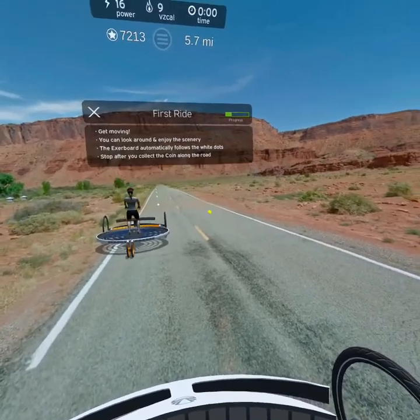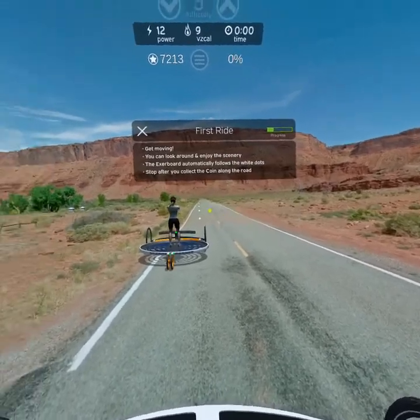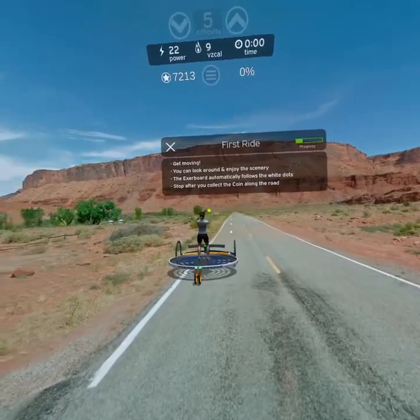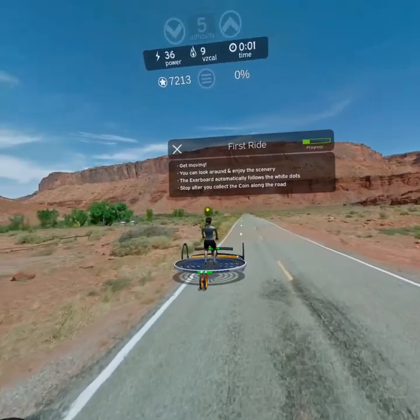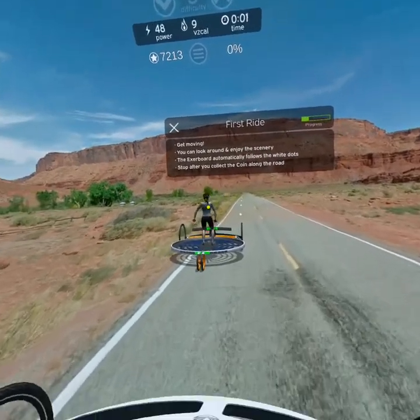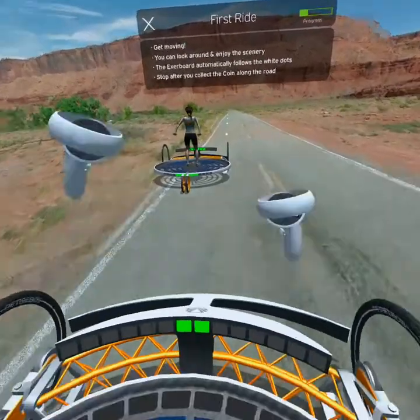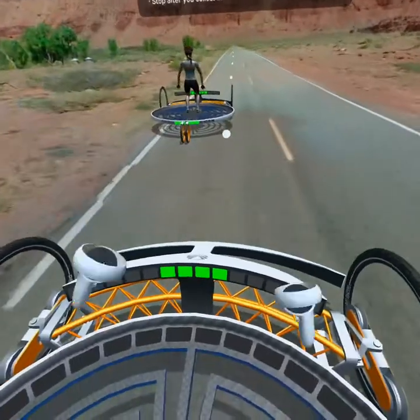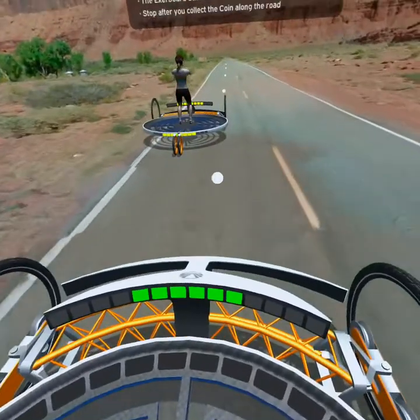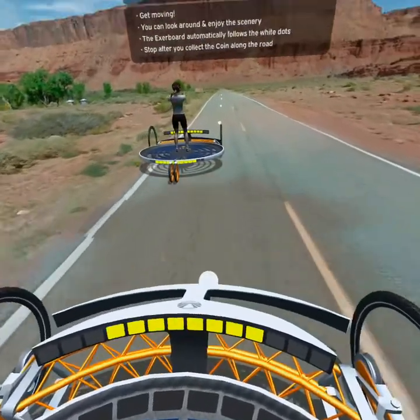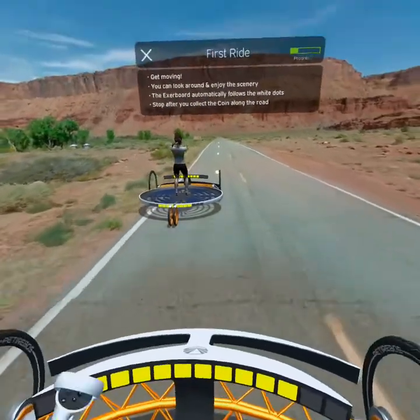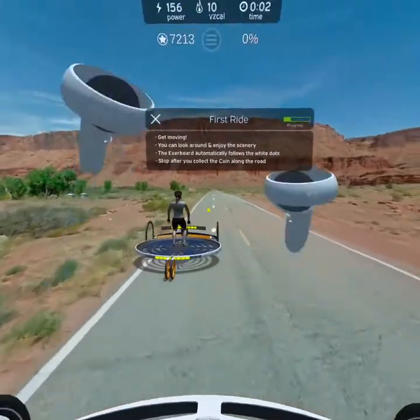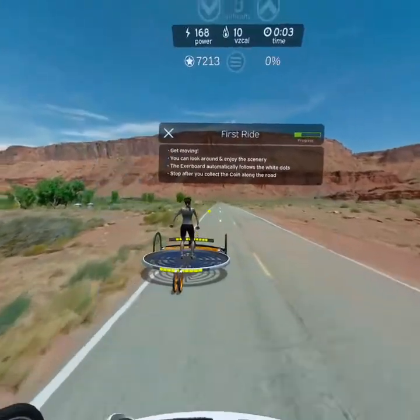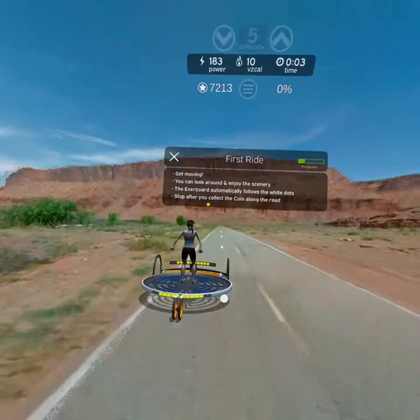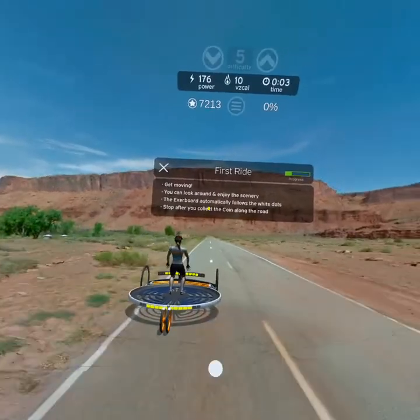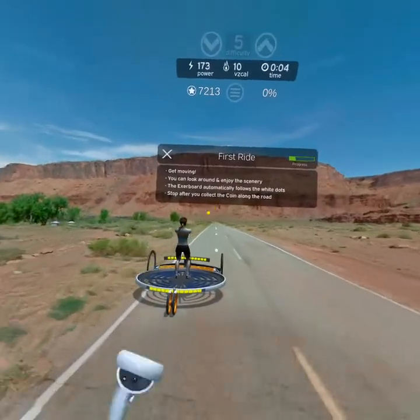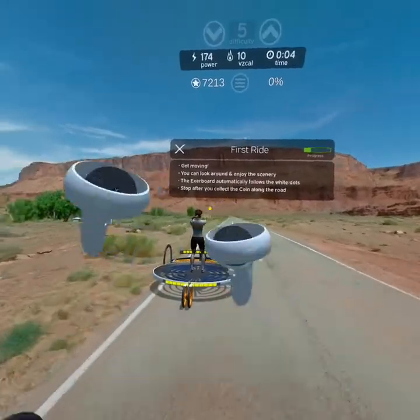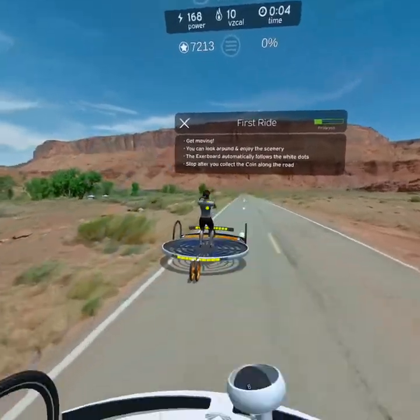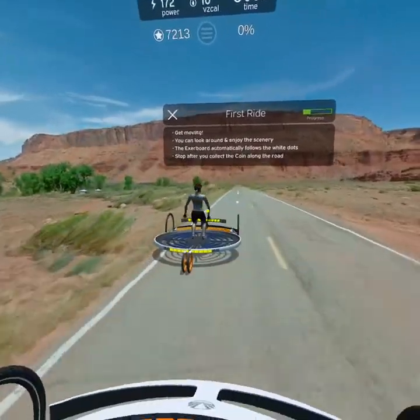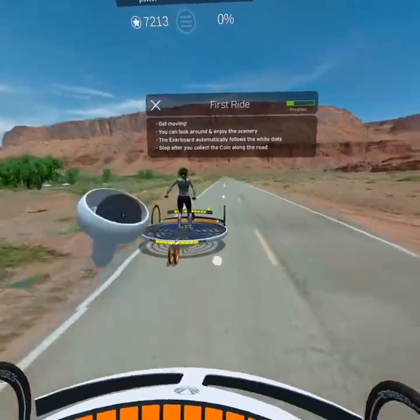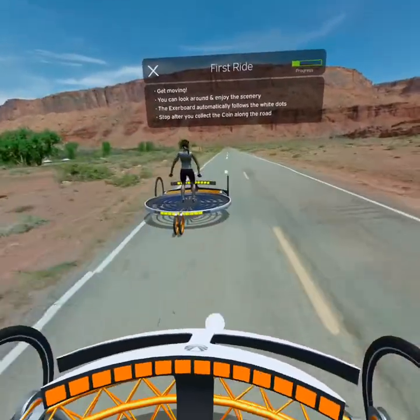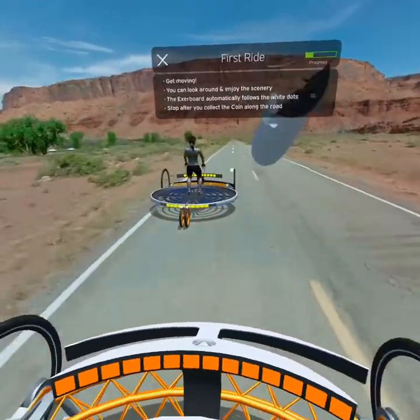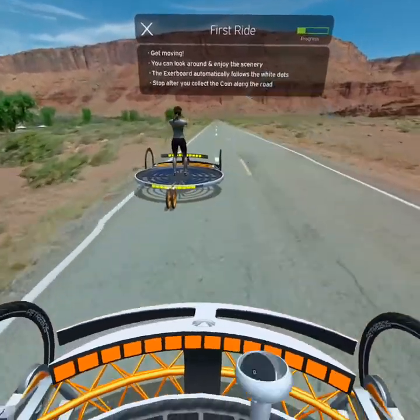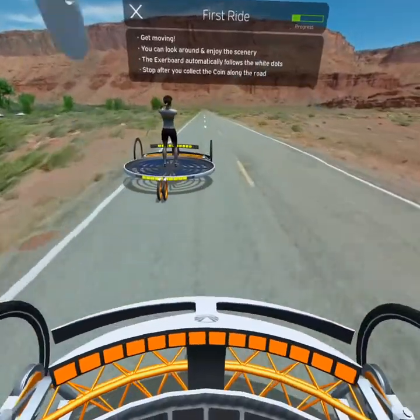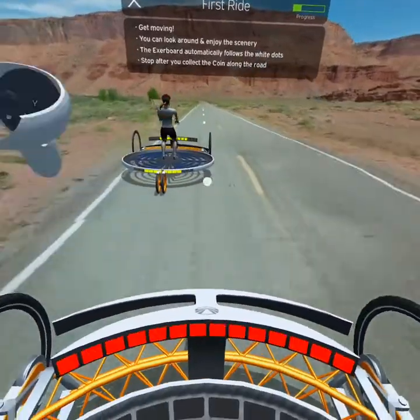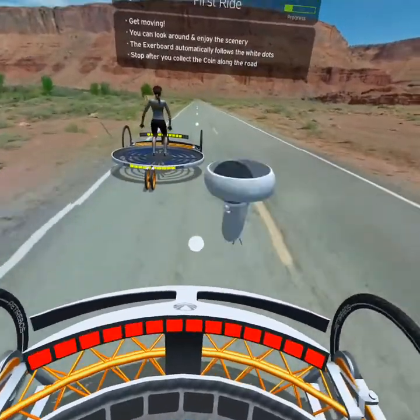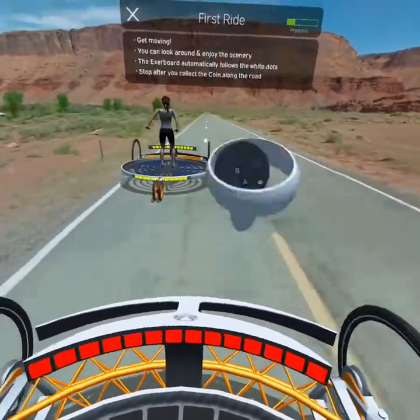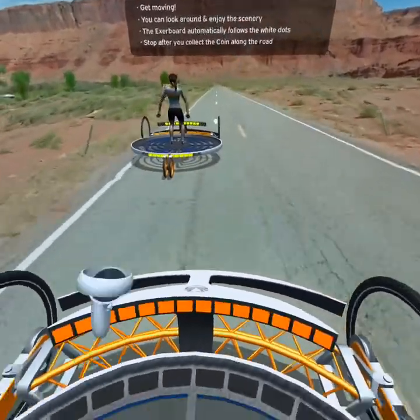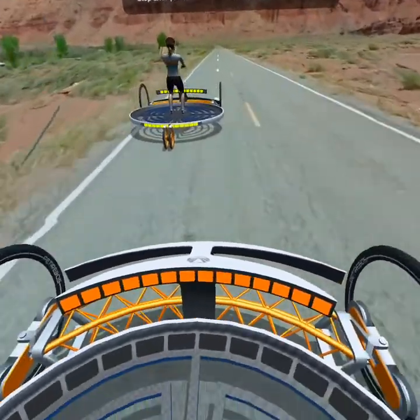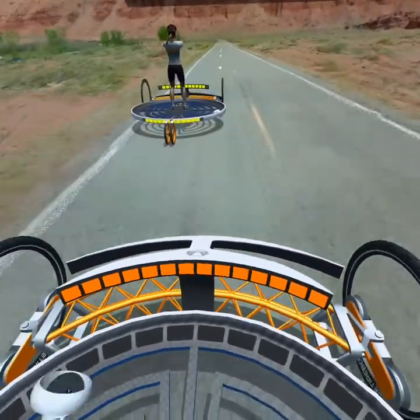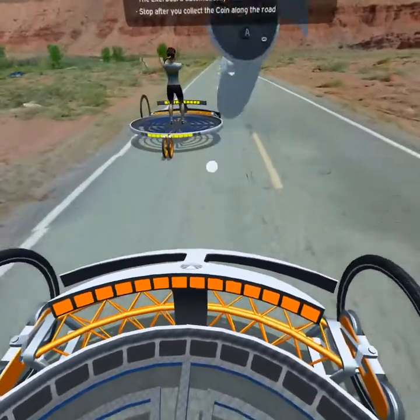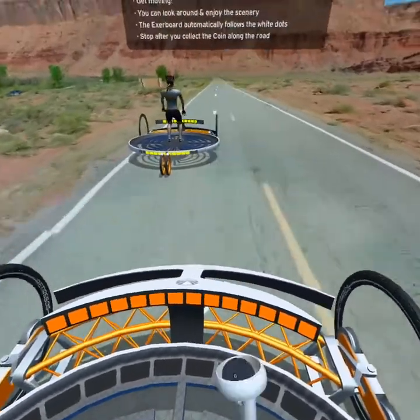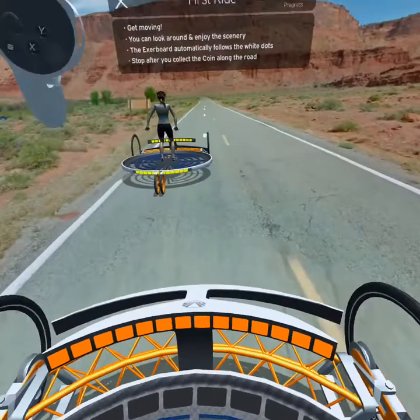Start moving now. Feel free to look around while the Exerboard automatically steers to follow the white dots. Take a break after you collect the coin along the road.